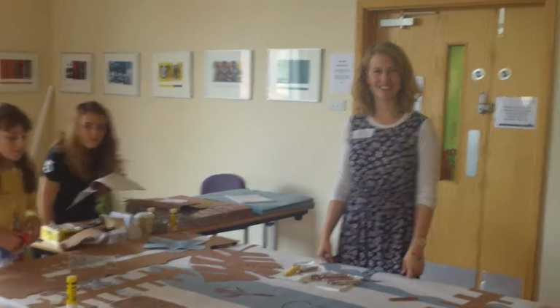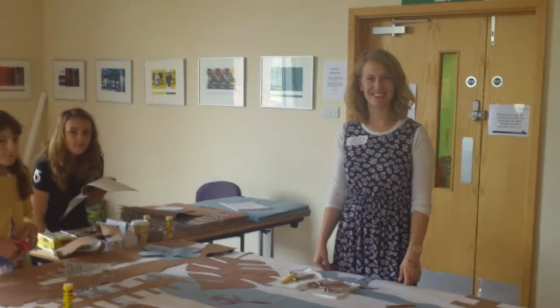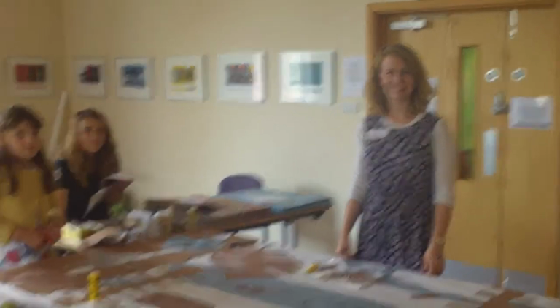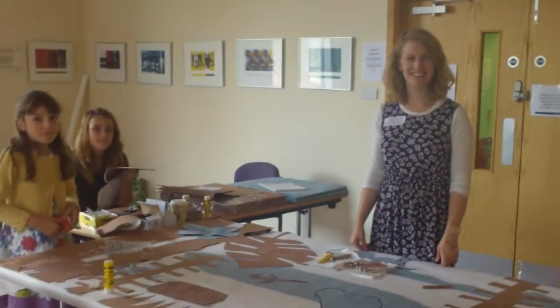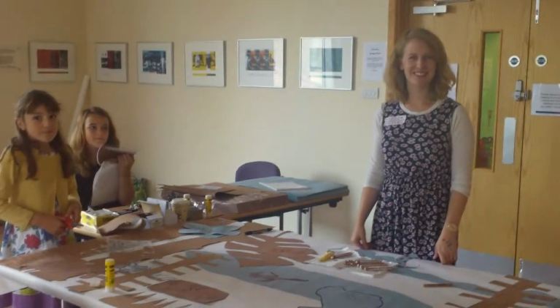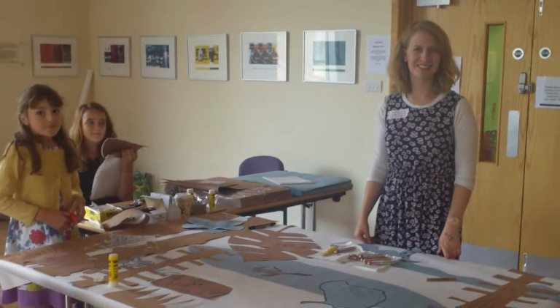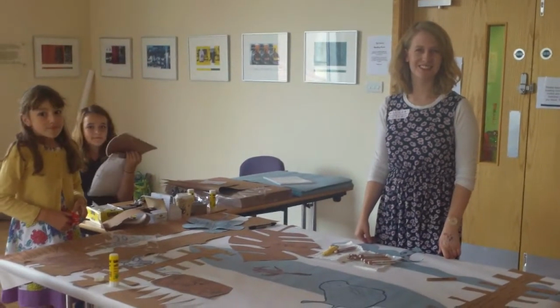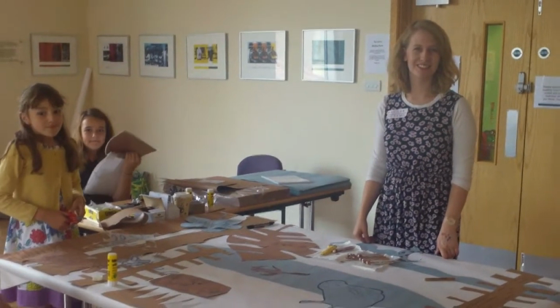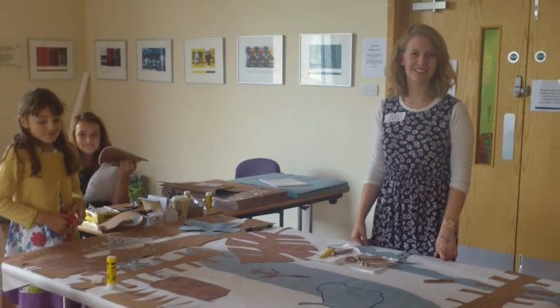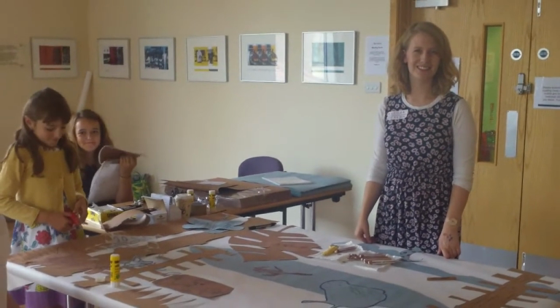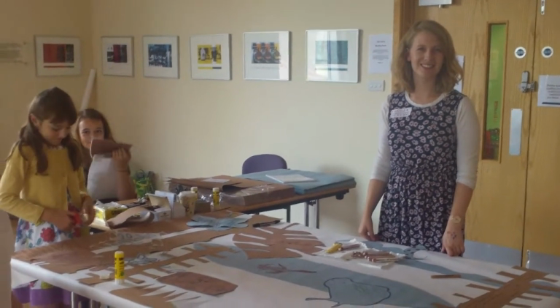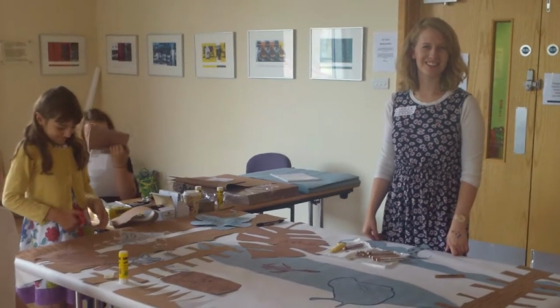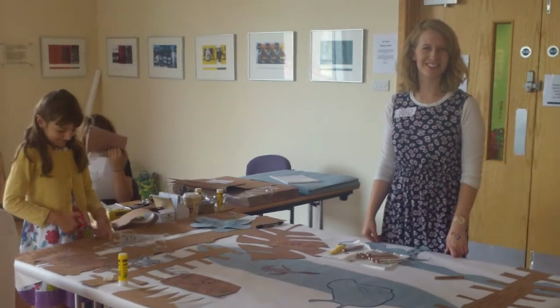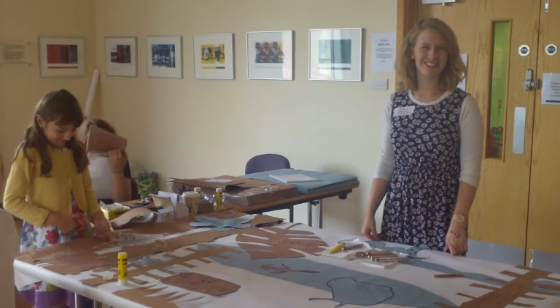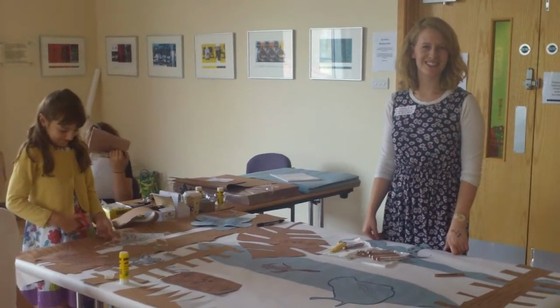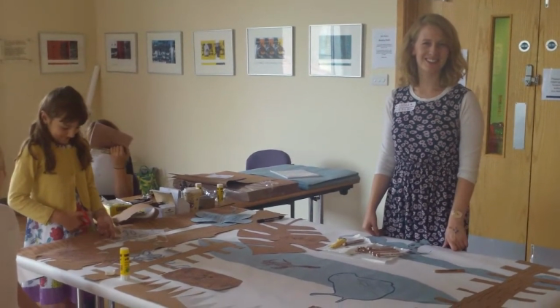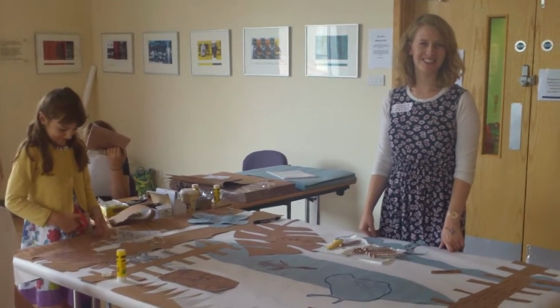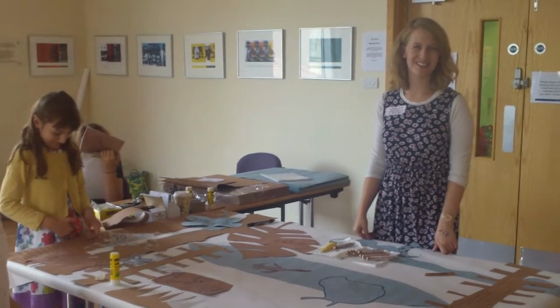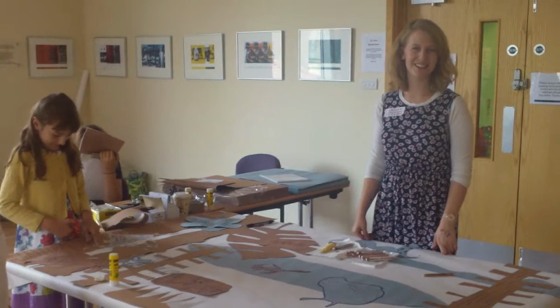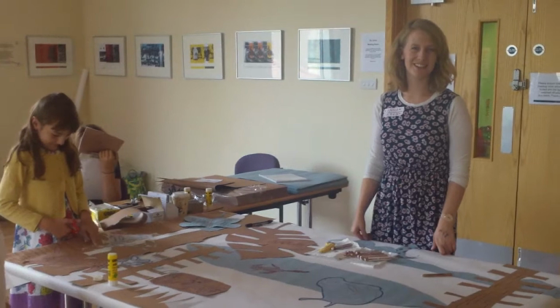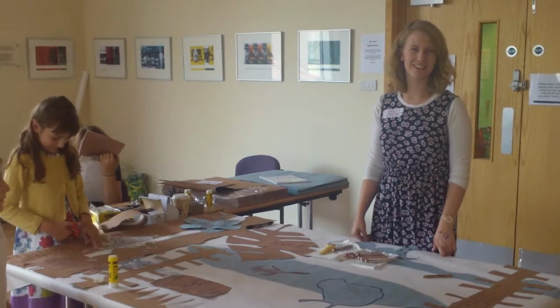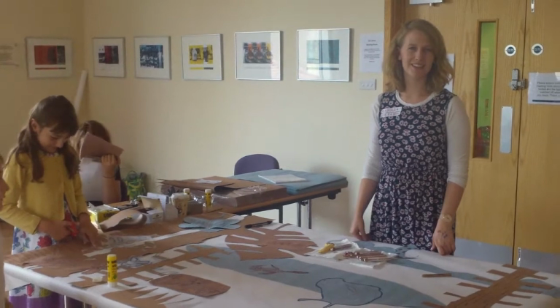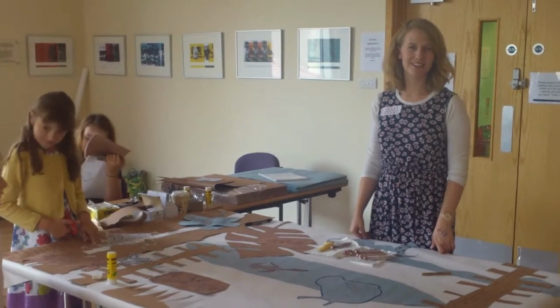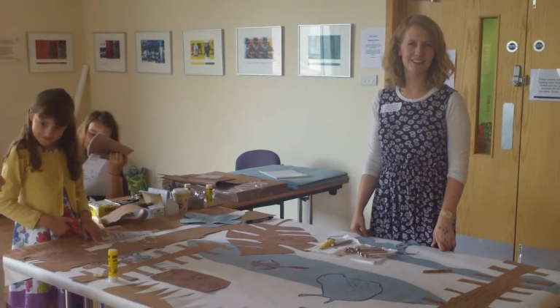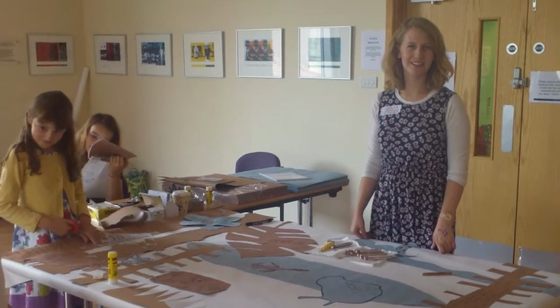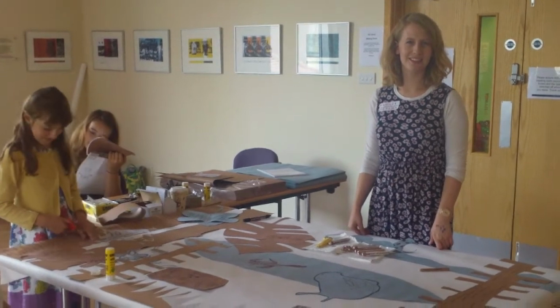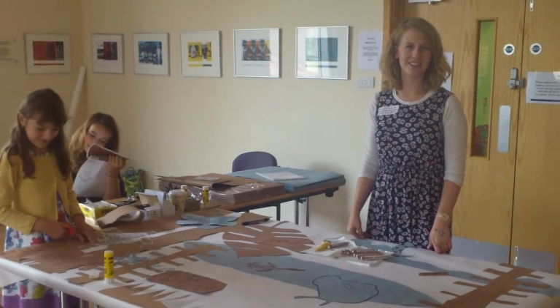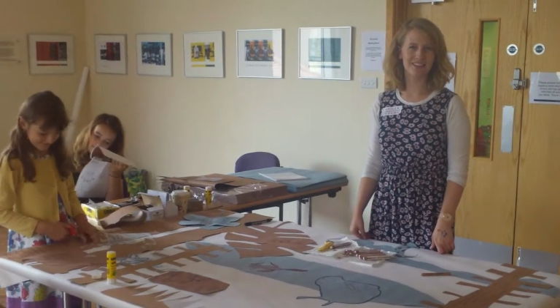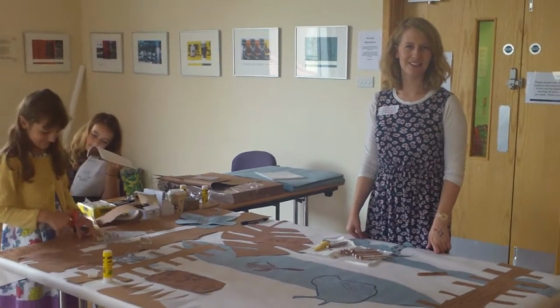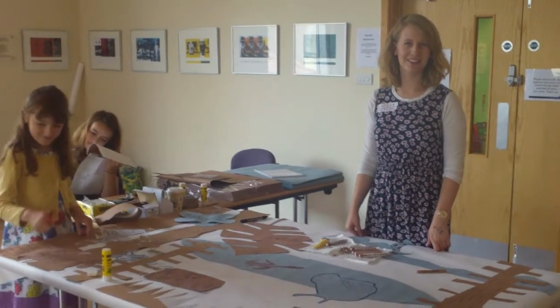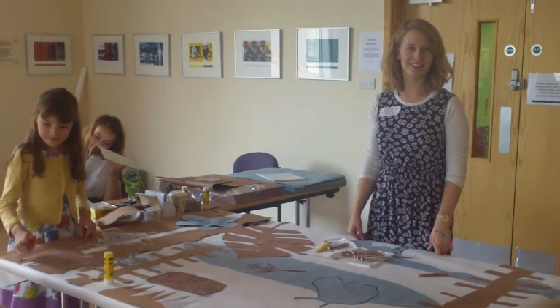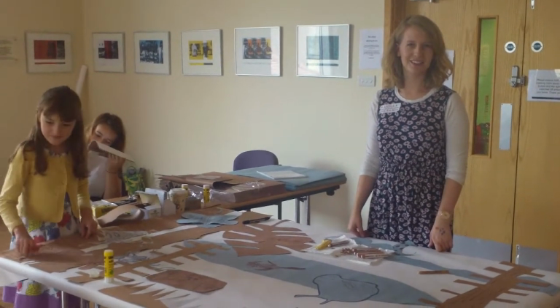Hello, today we're in Ely Library and I'm speaking to Anna from The Big Draw, just asking her what it is we're here today to do, what's going on today.